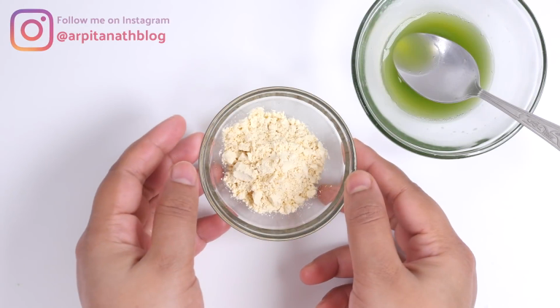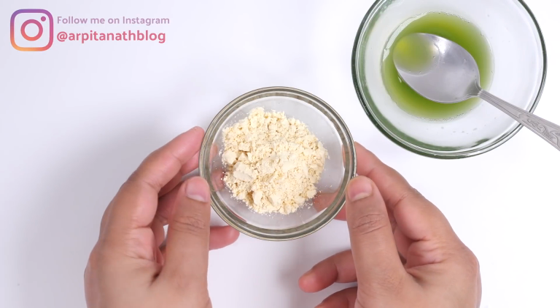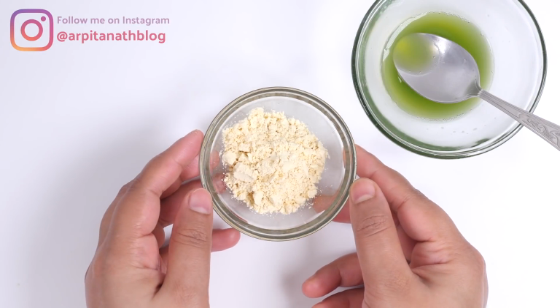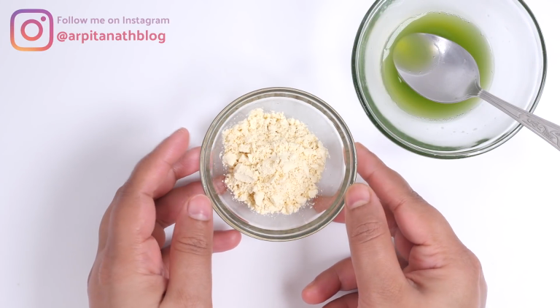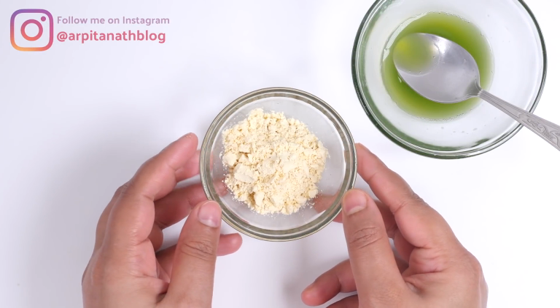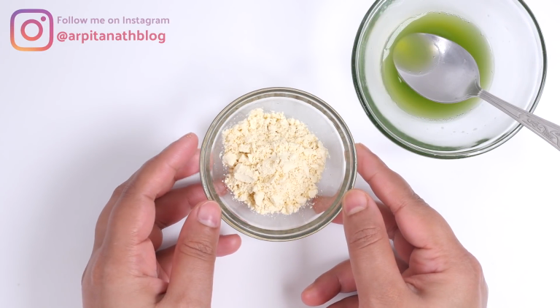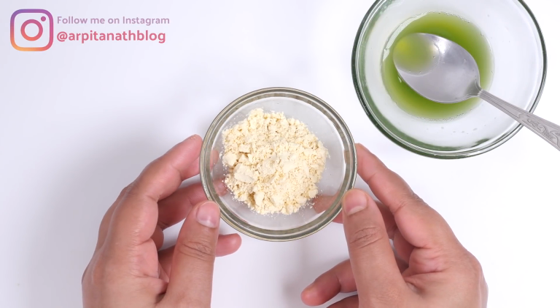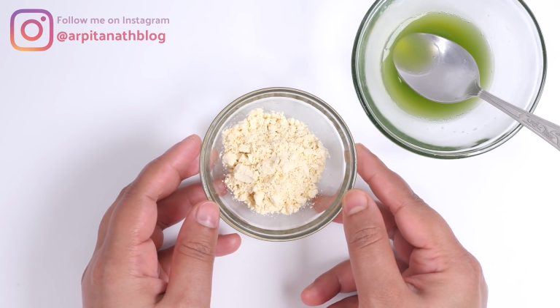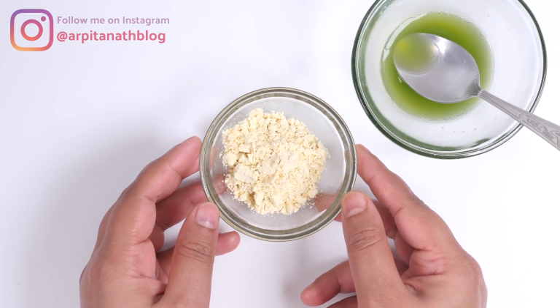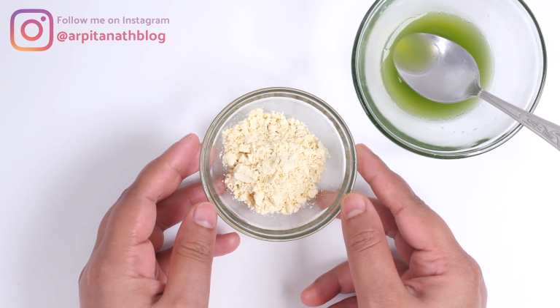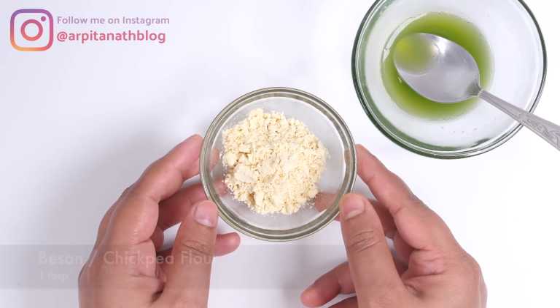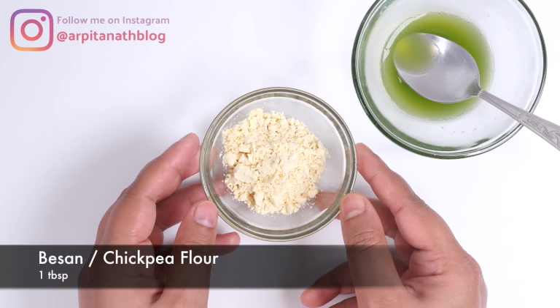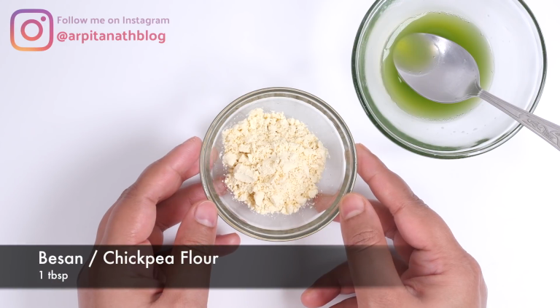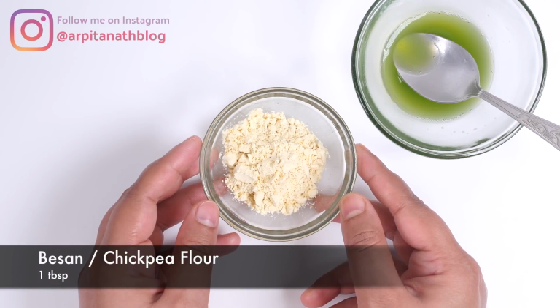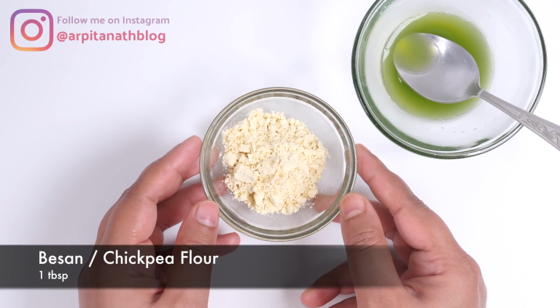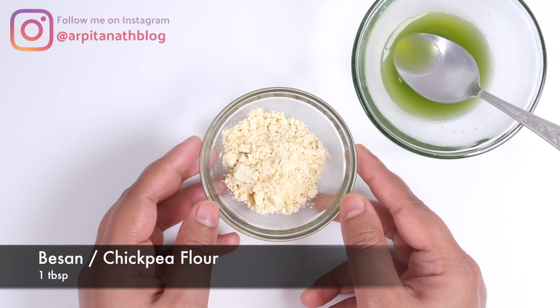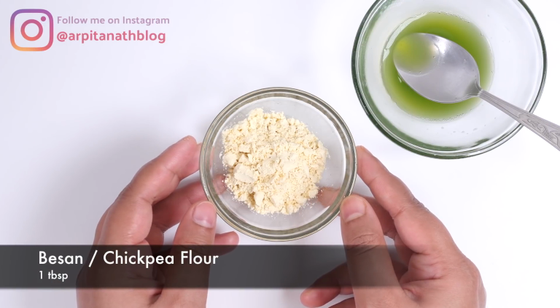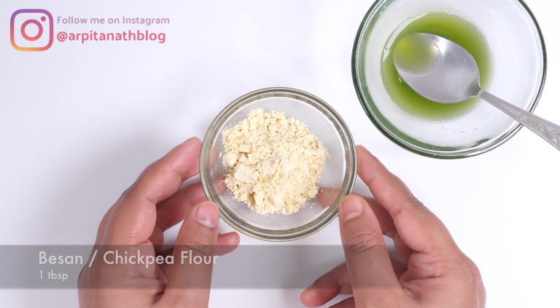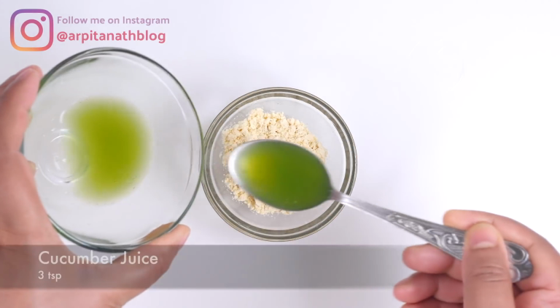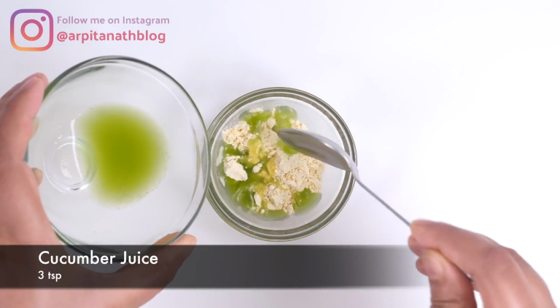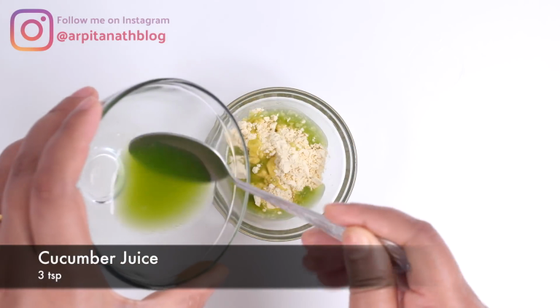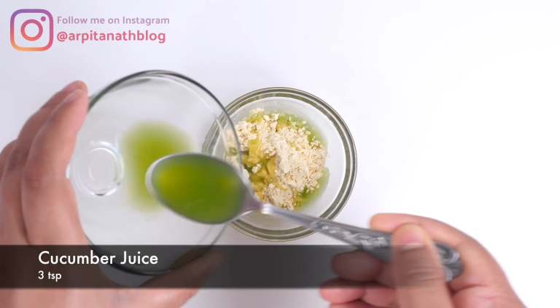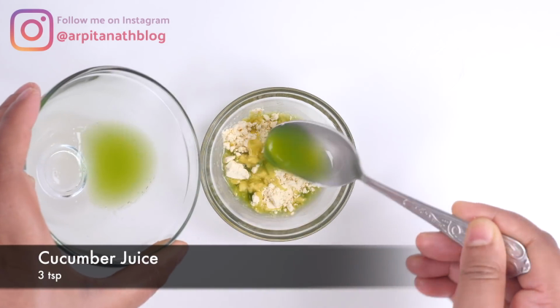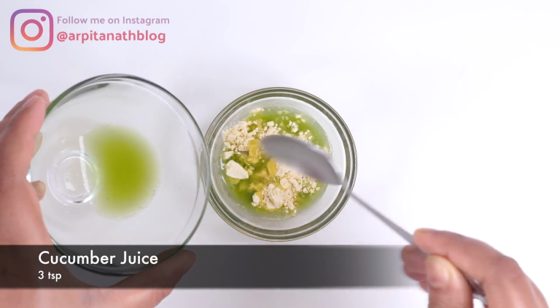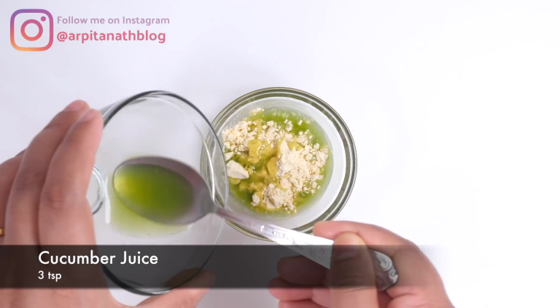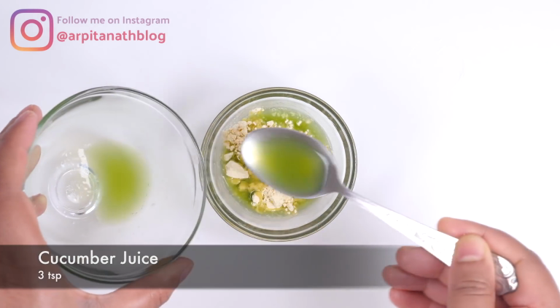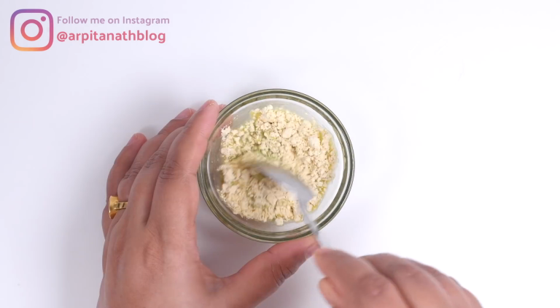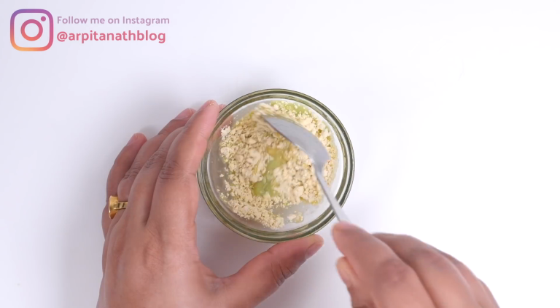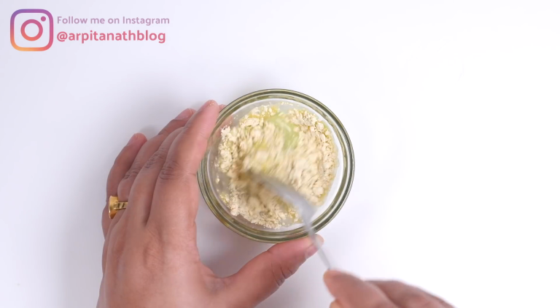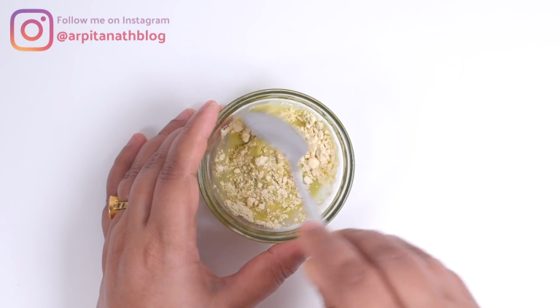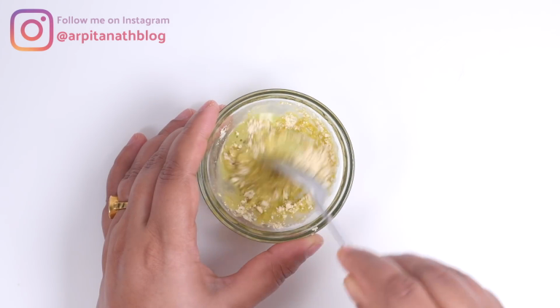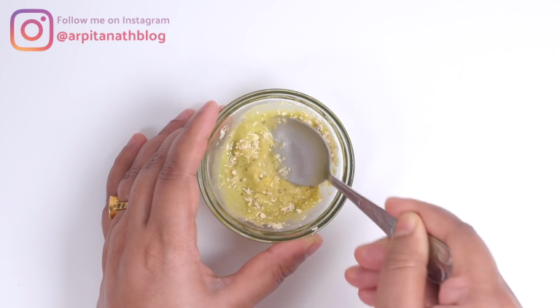For the last step we are making a tan removal, skin brightening, and tightening face pack. For that I have taken one tablespoon of gram flour or besan, into this I am adding around three teaspoons of cucumber juice, and mixing everything very well until you get a smooth paste.